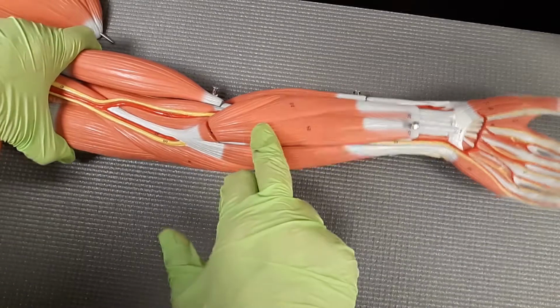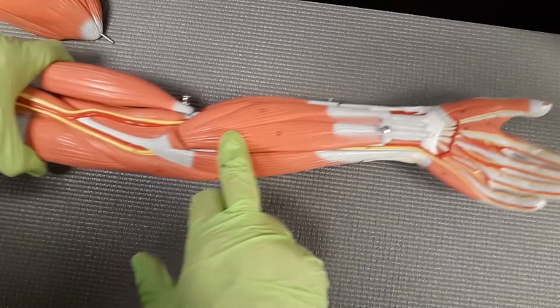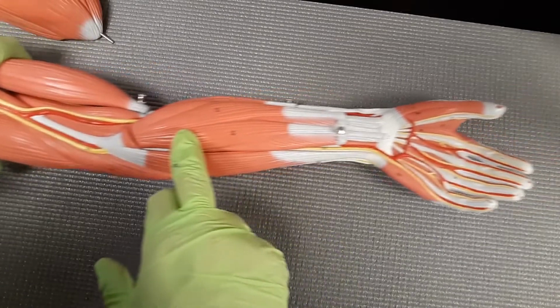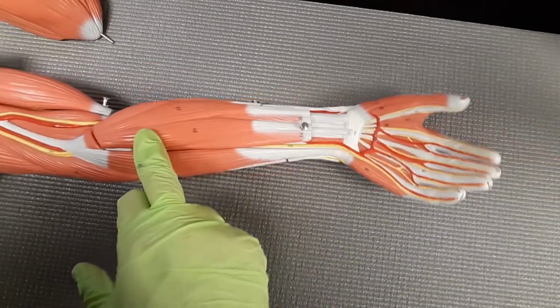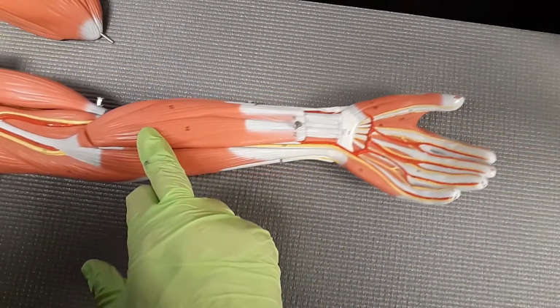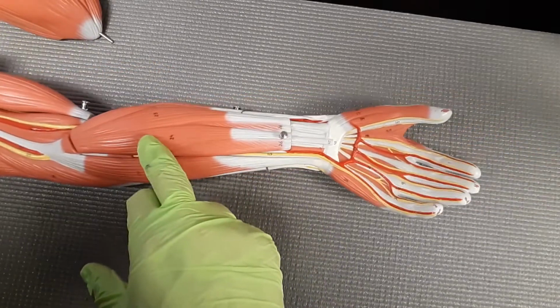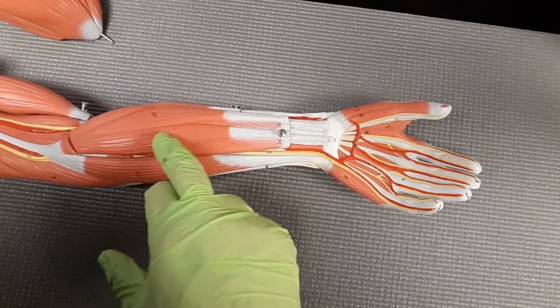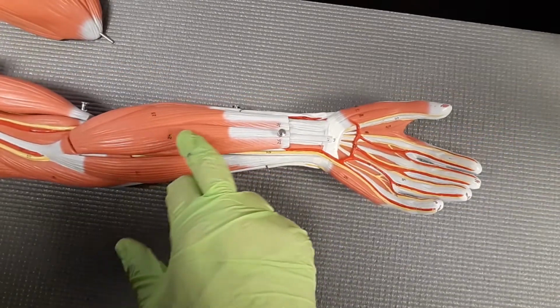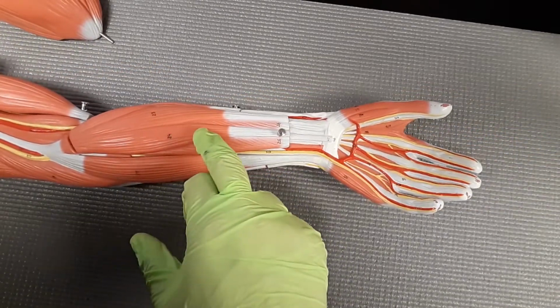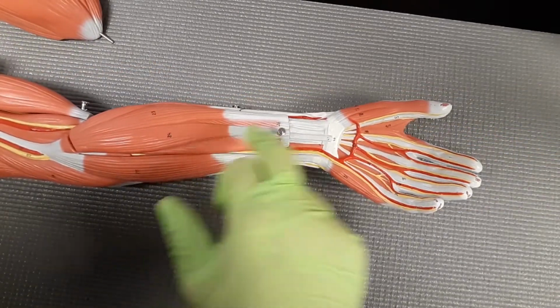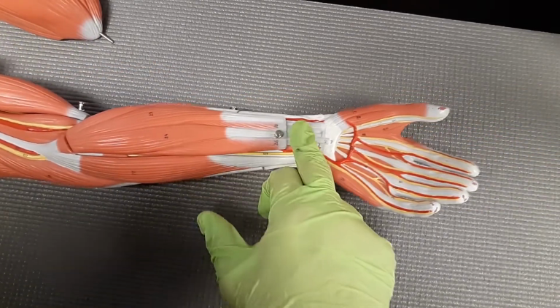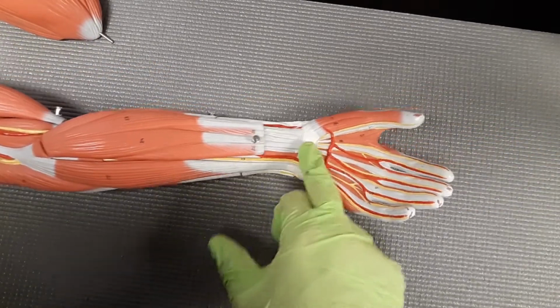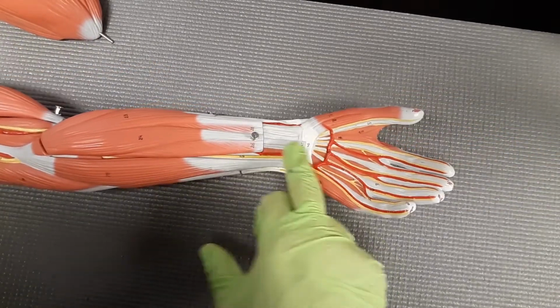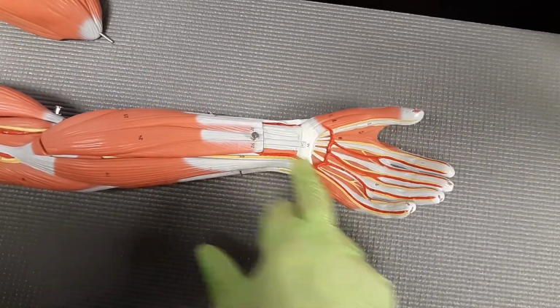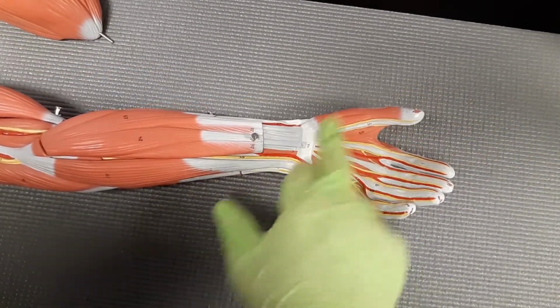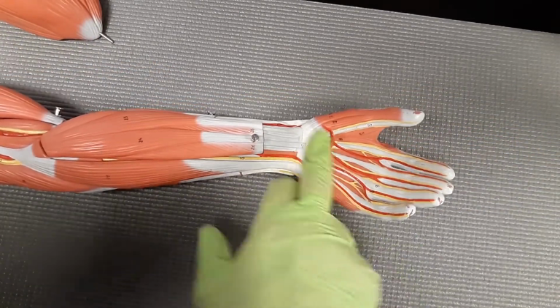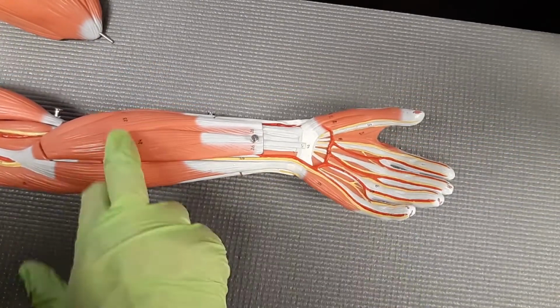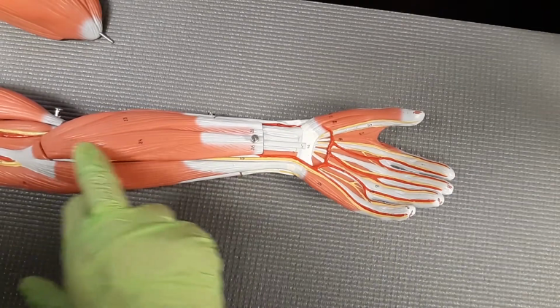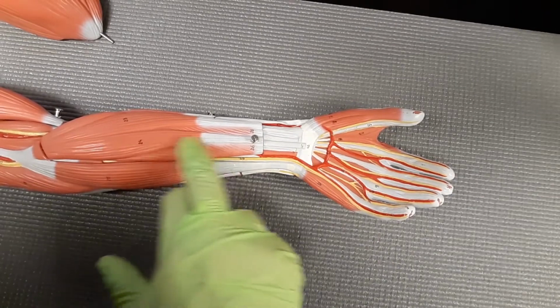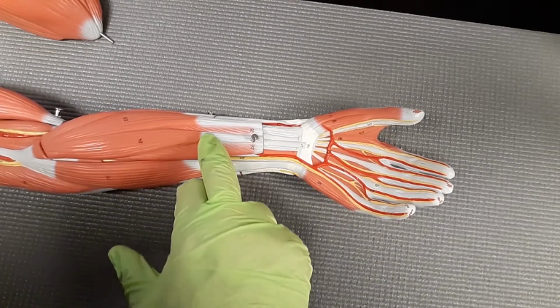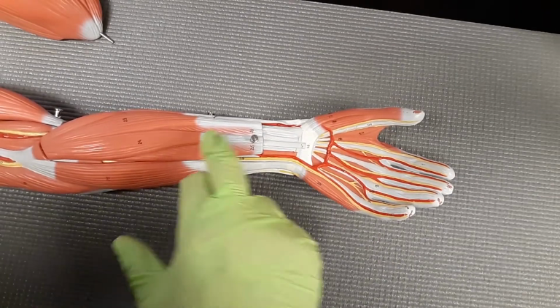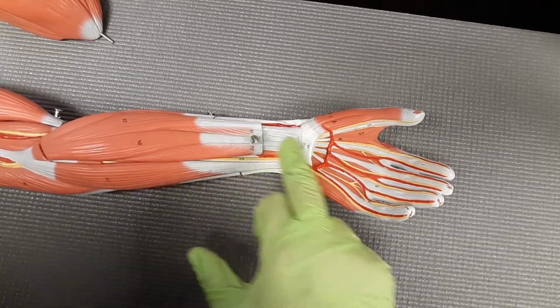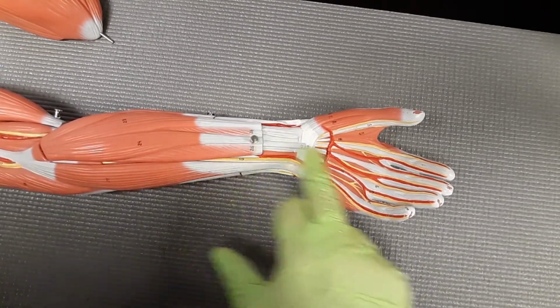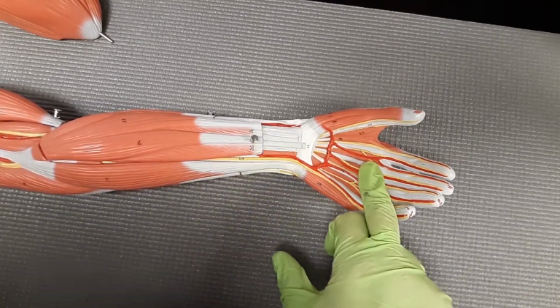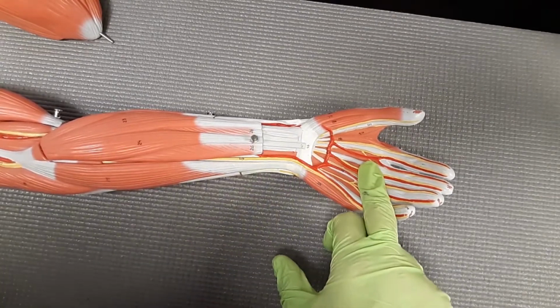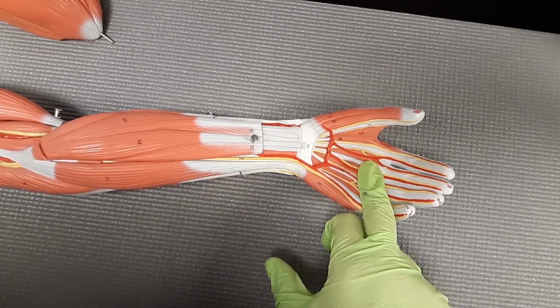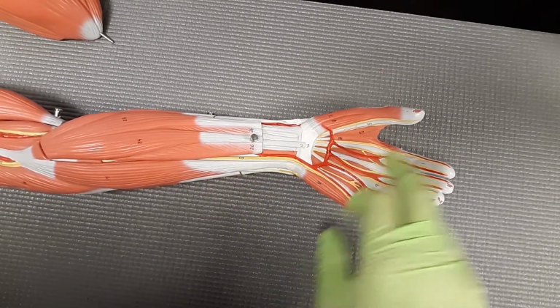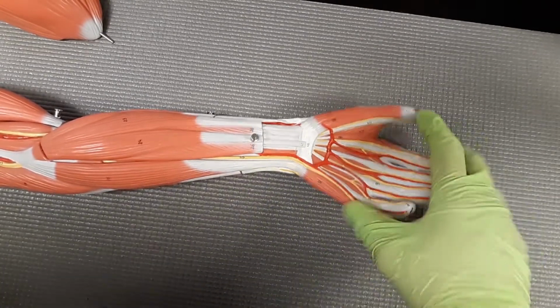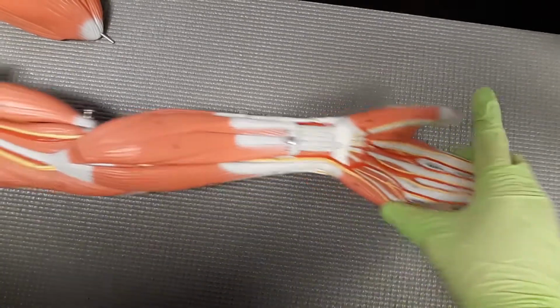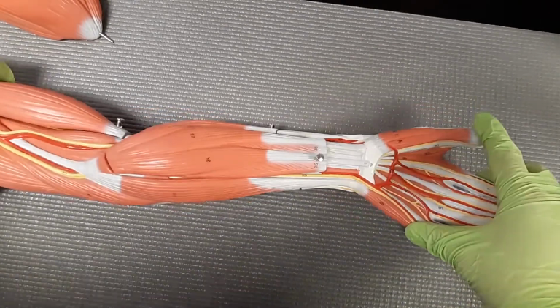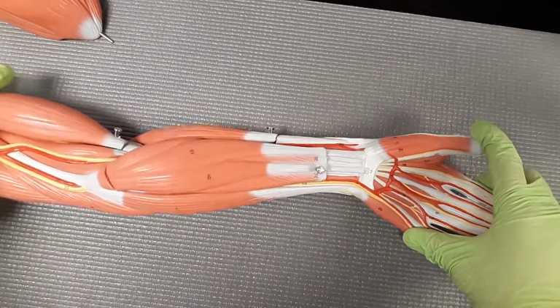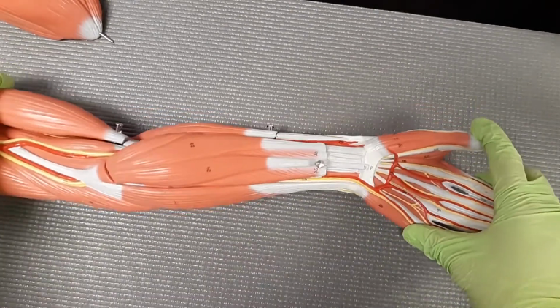And now we're going to have the palmaris longus. The palmaris longus has a nice long tendon that goes into the palm — another flexor that's going to be going down into the palm.